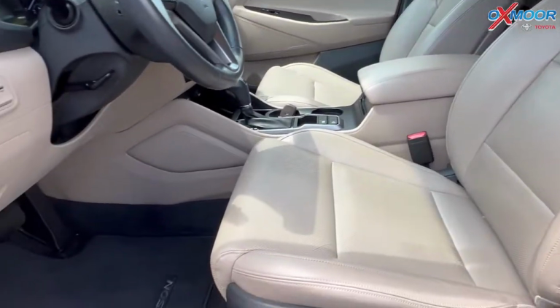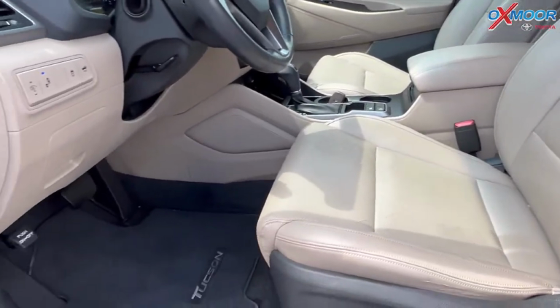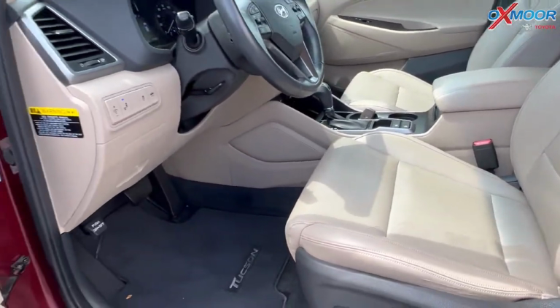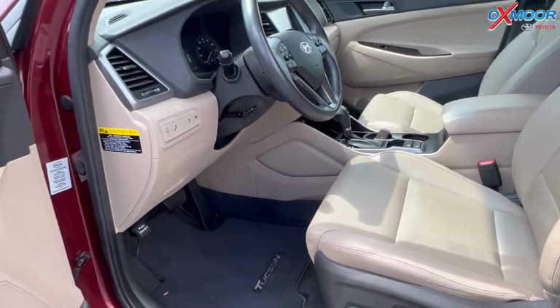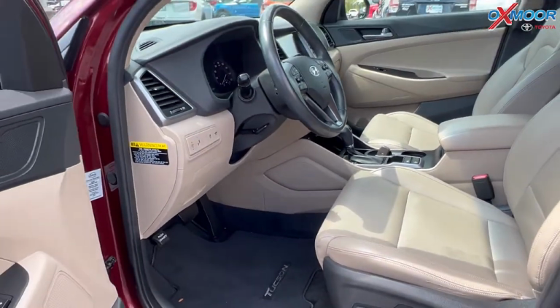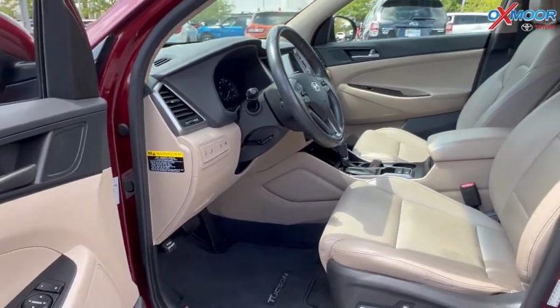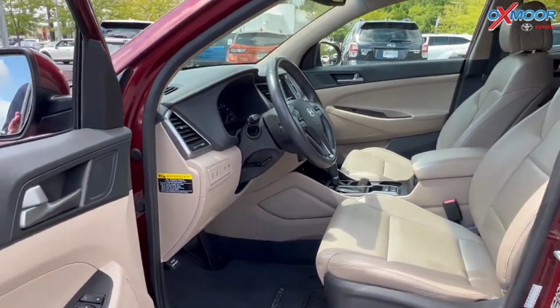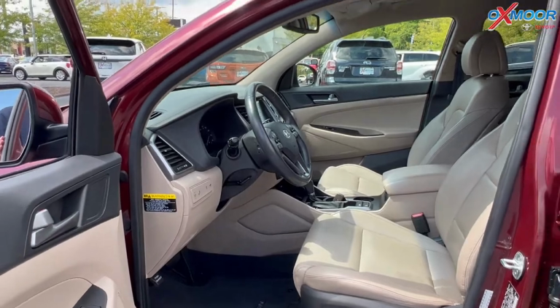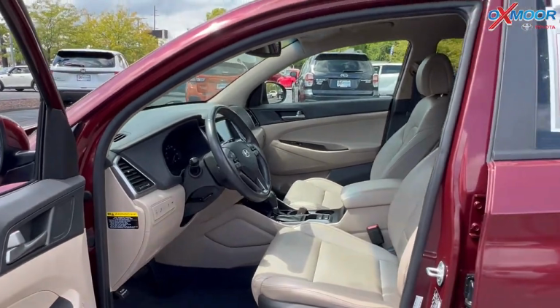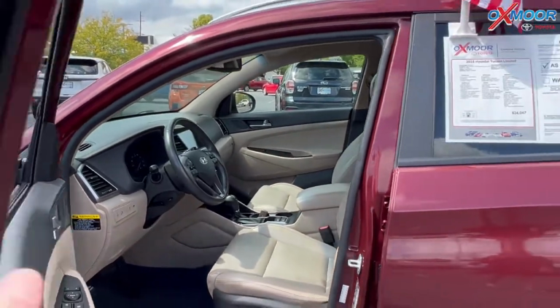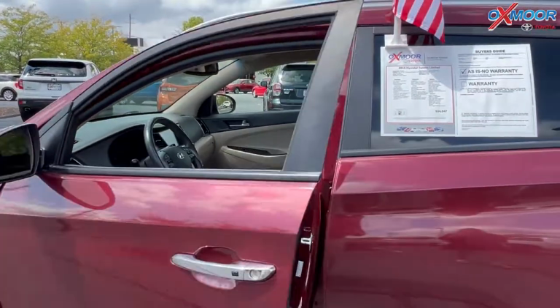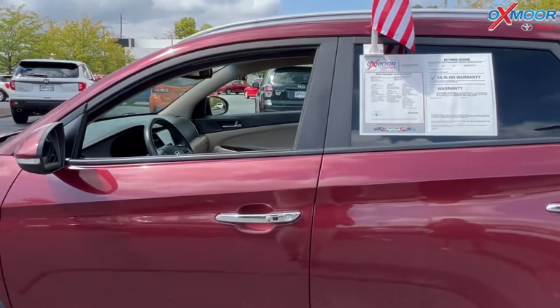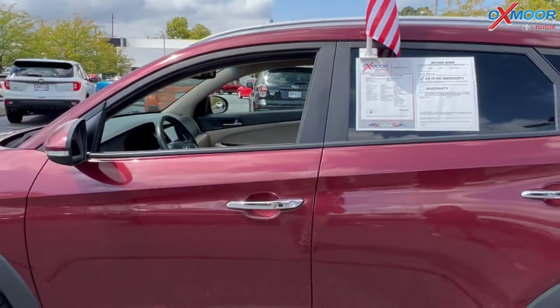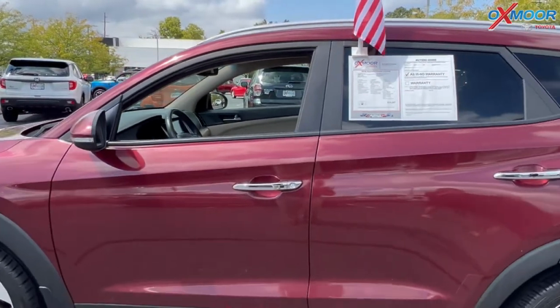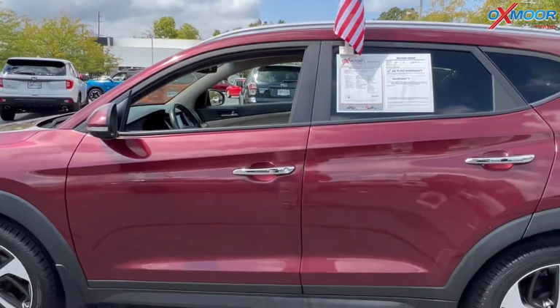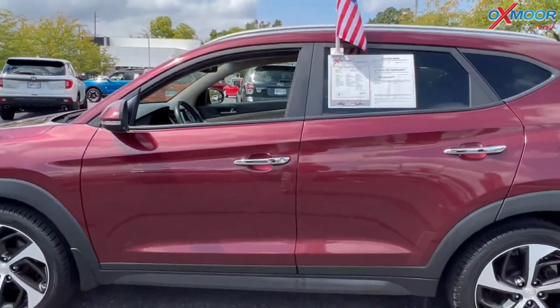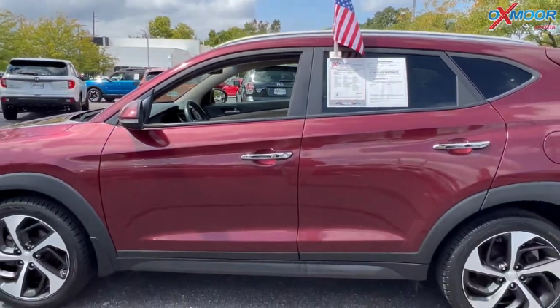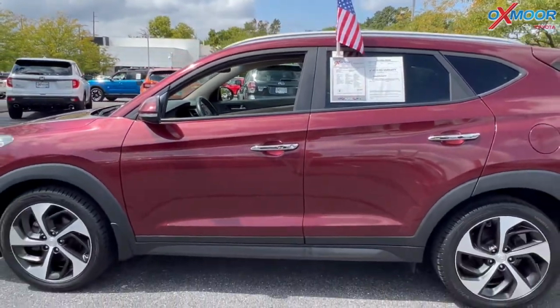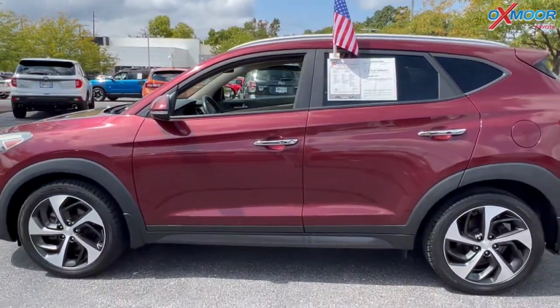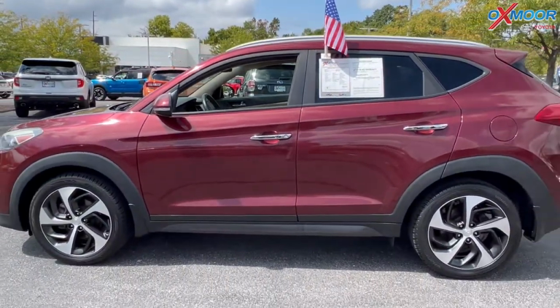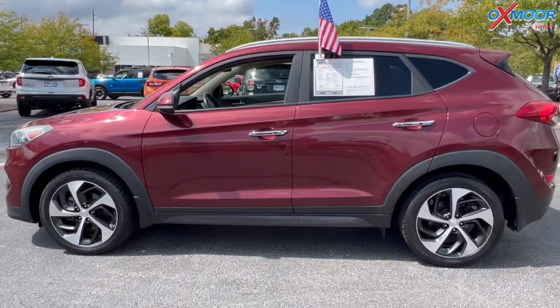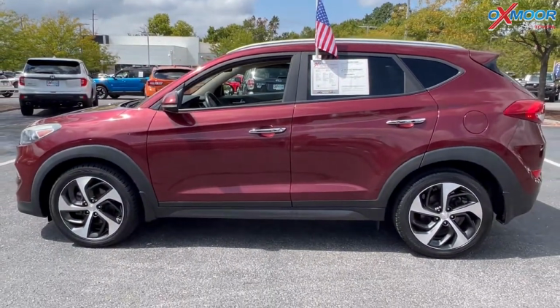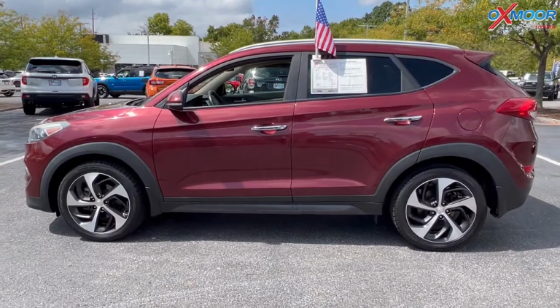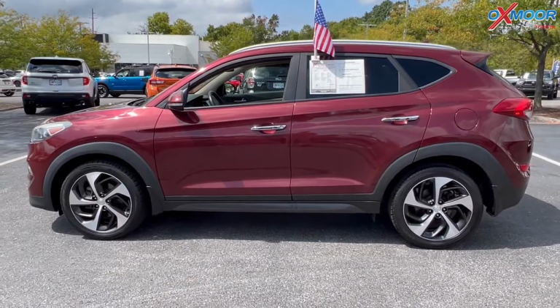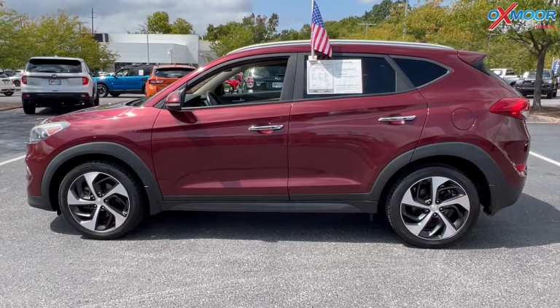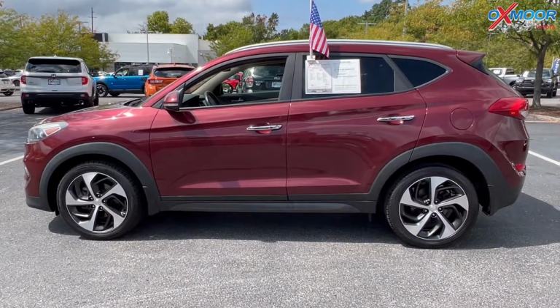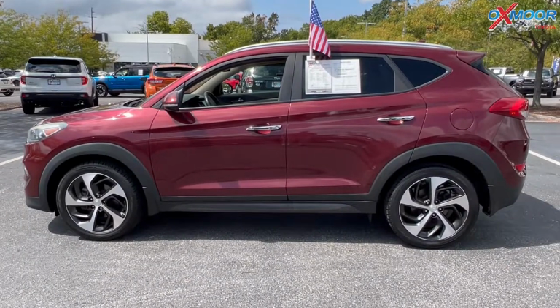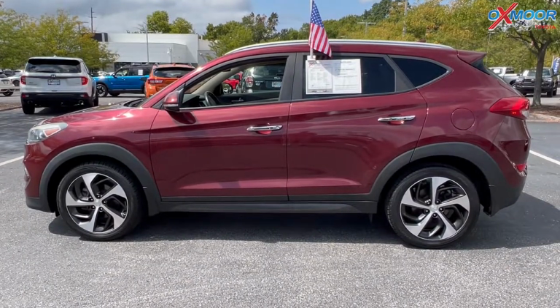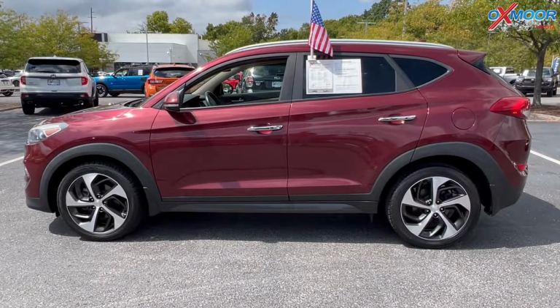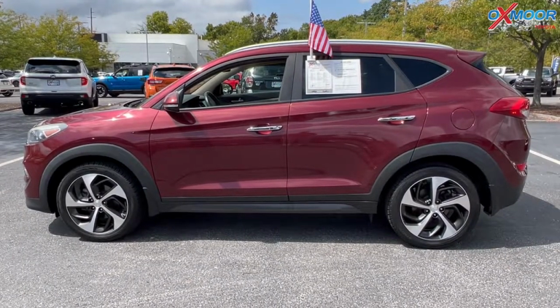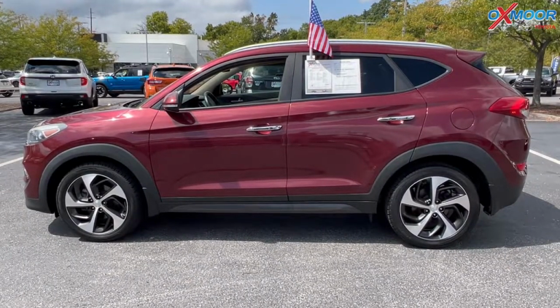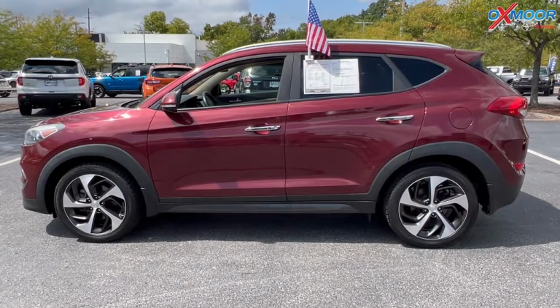The interior is in a beige leather. Mileage is 63,953 and the price is $24,047.